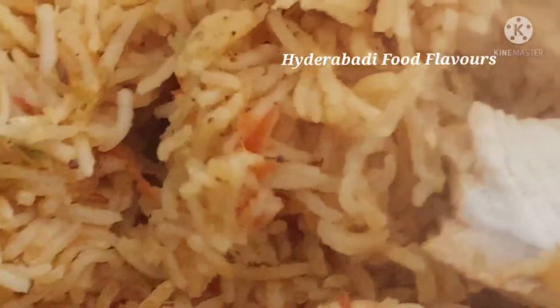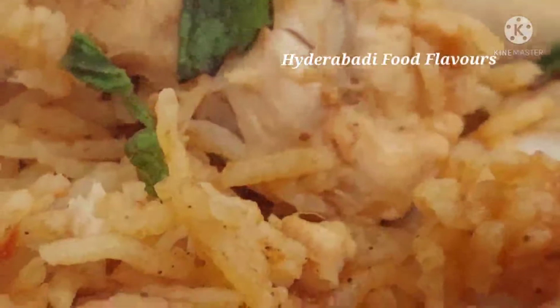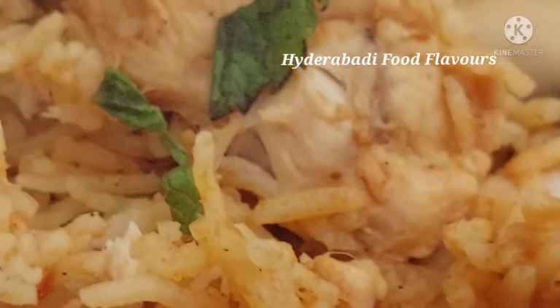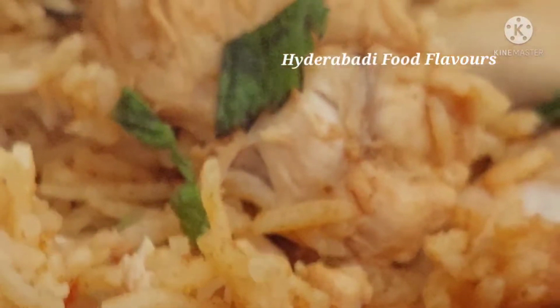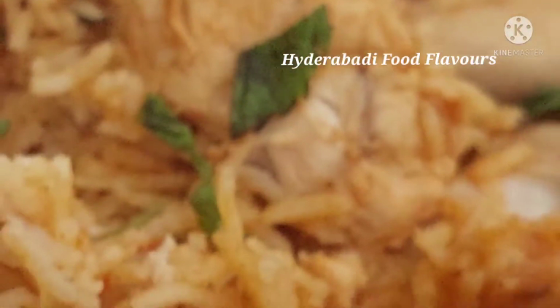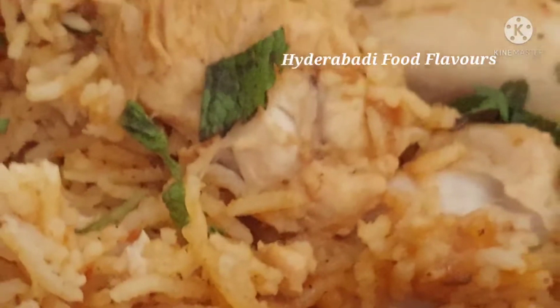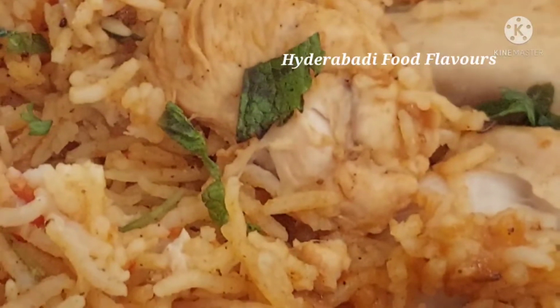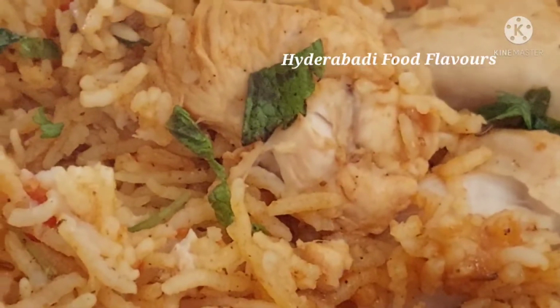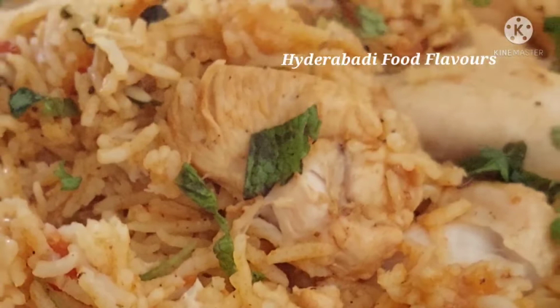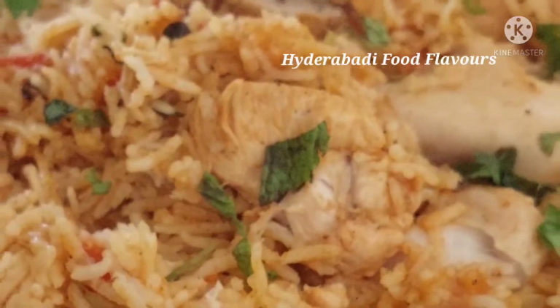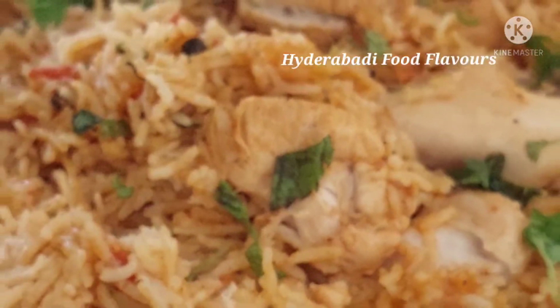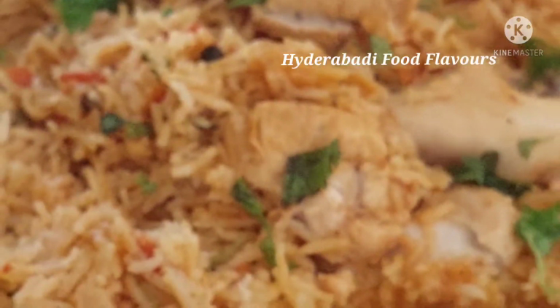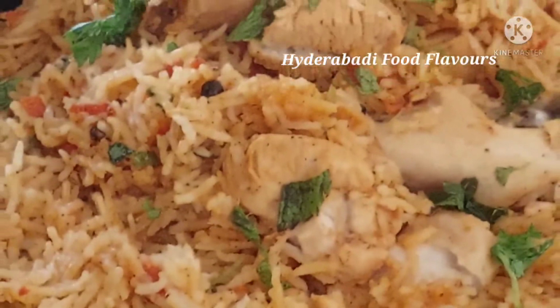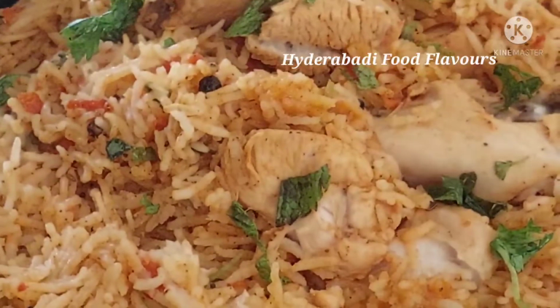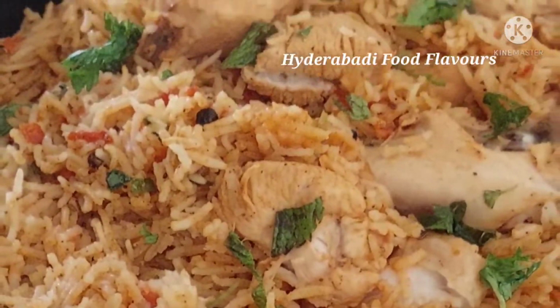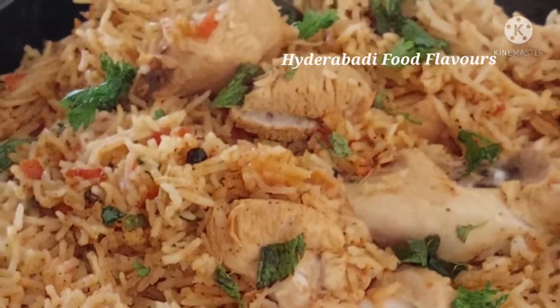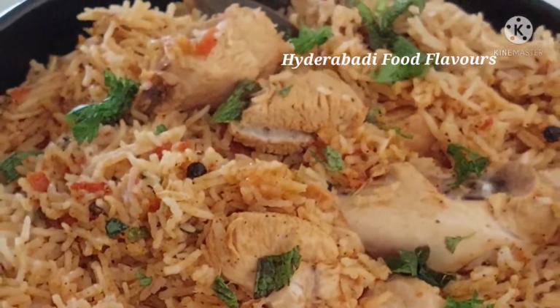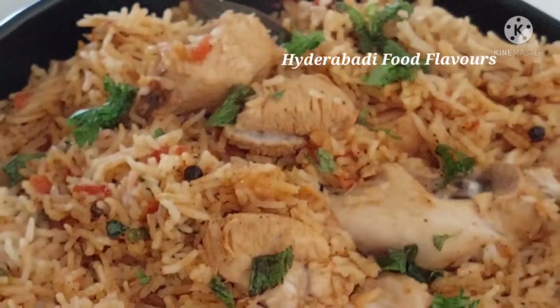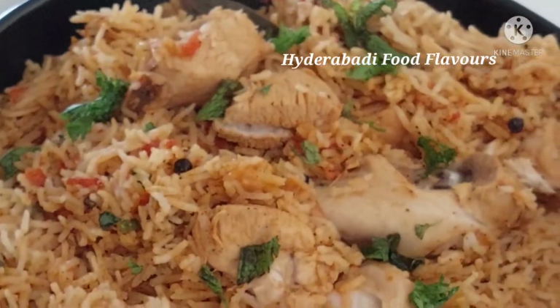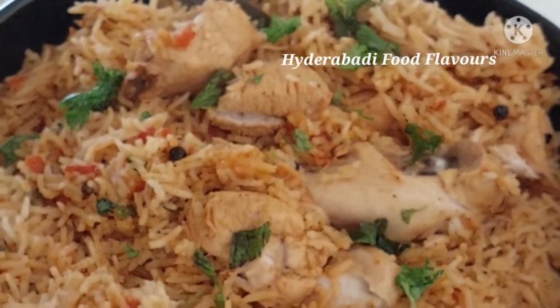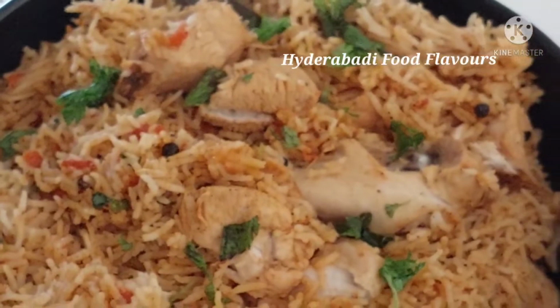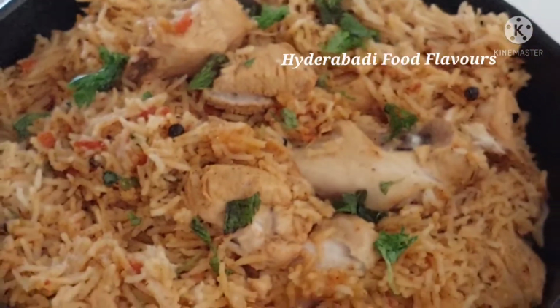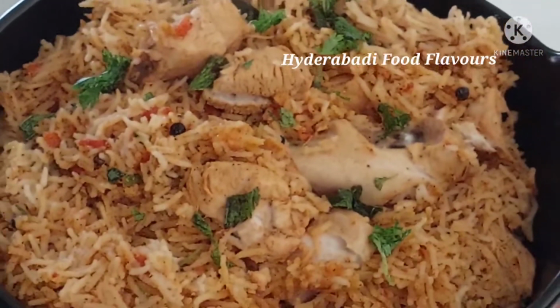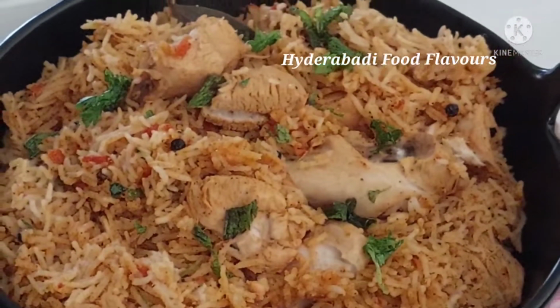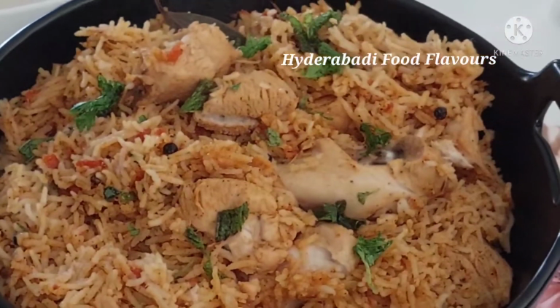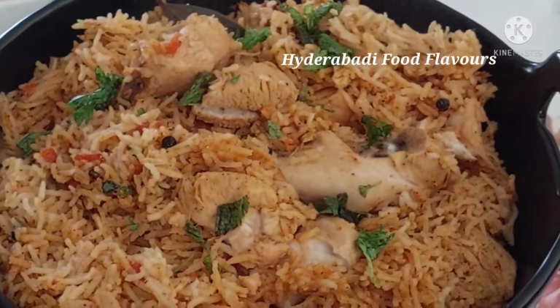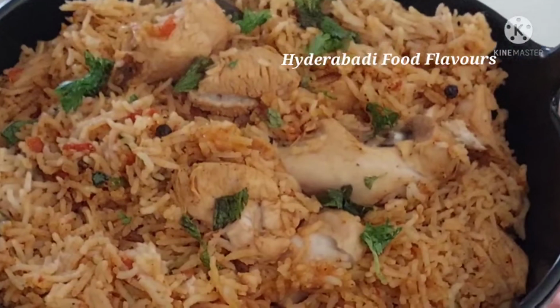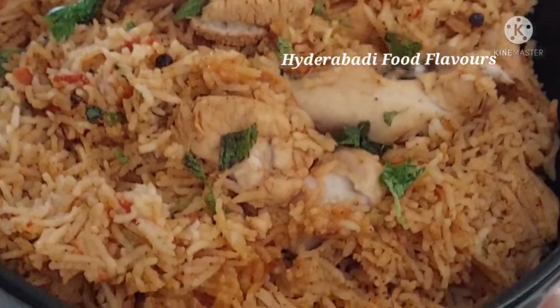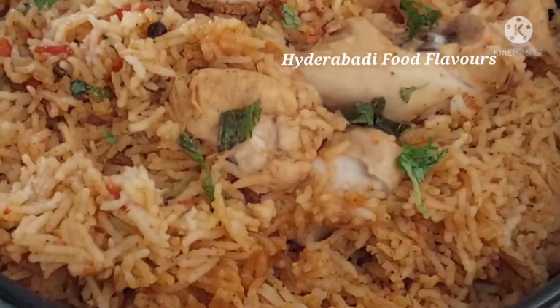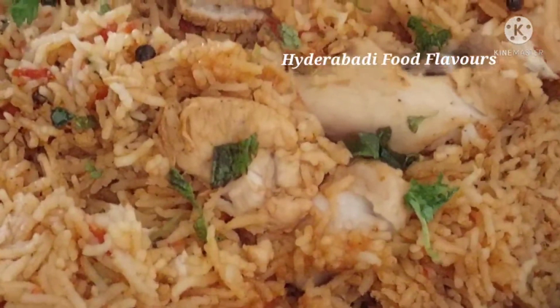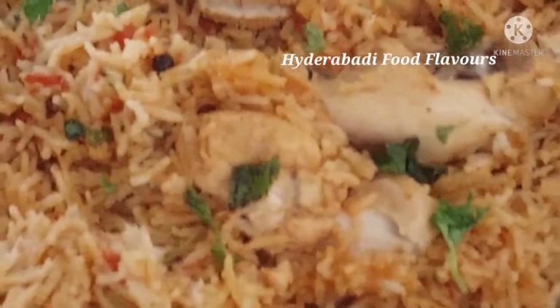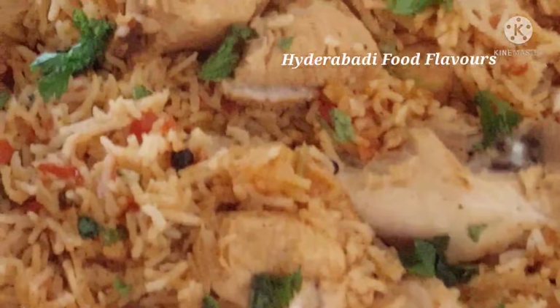Hi friends, welcome back to Hyderabadi Food Flavors. Let's make today chicken kapsa — this is very easy to make. It can be served with tomato, green chili, and lemon chutney. So let's see how to make this.